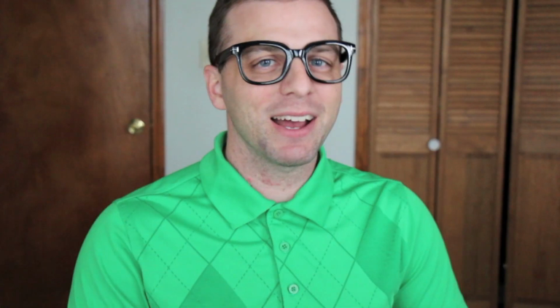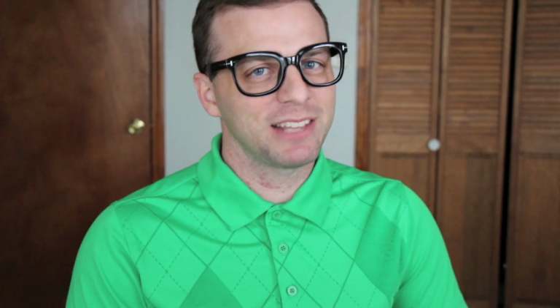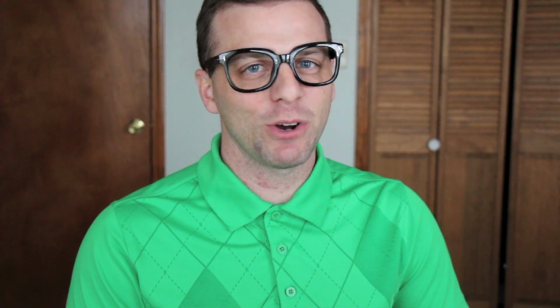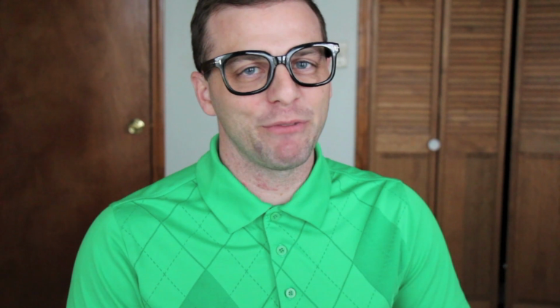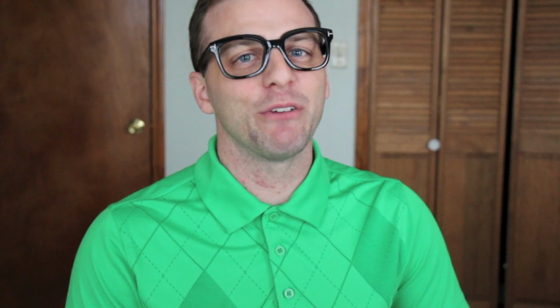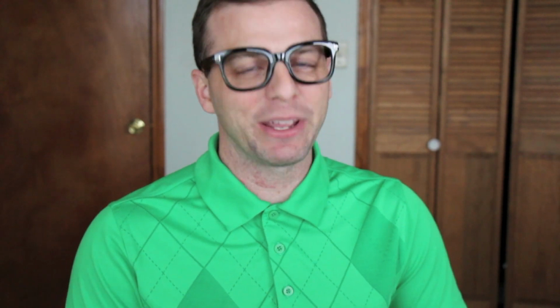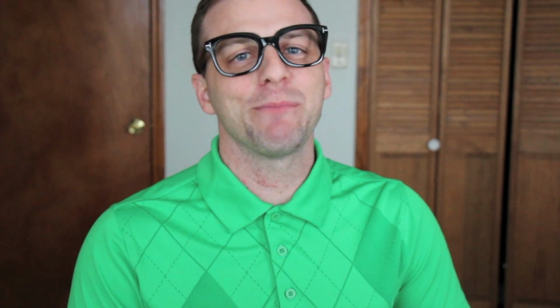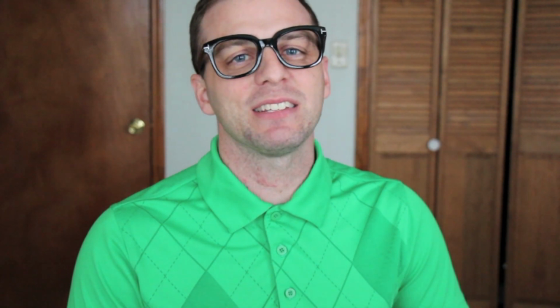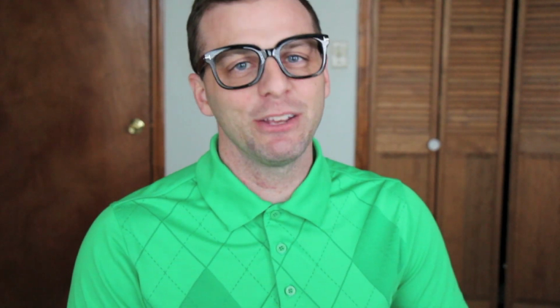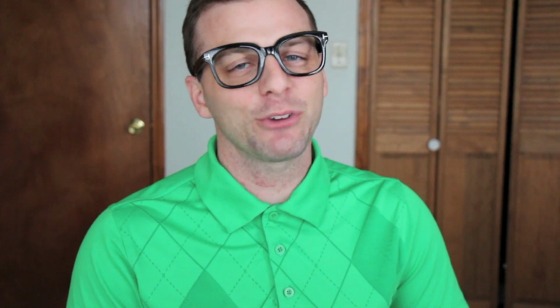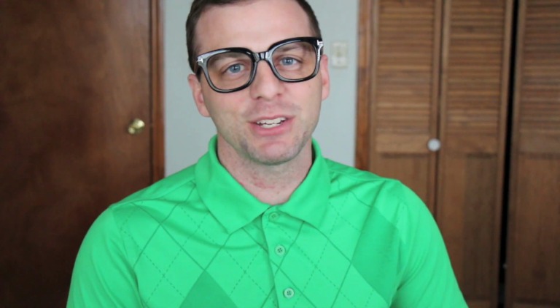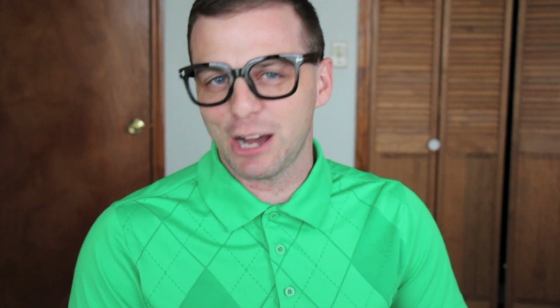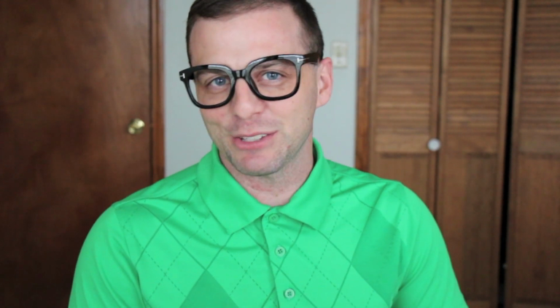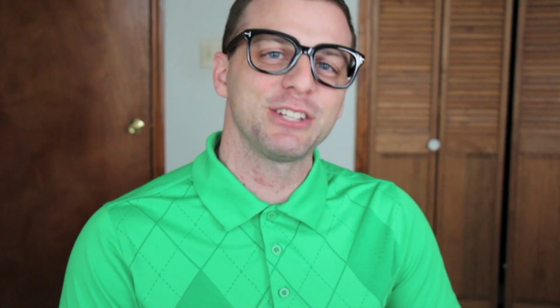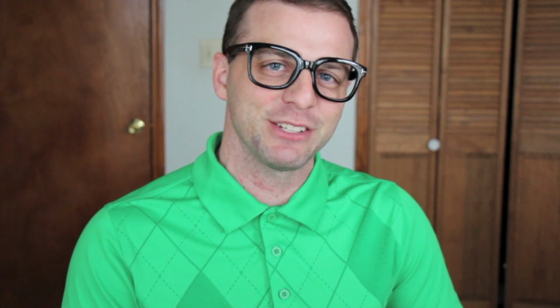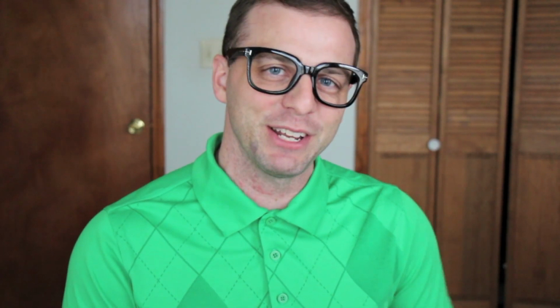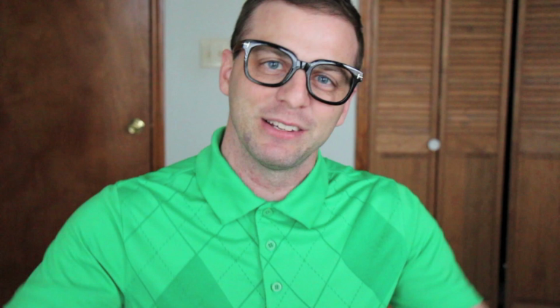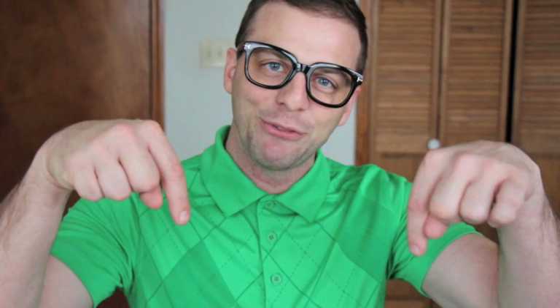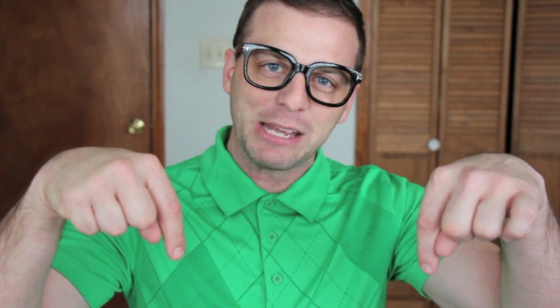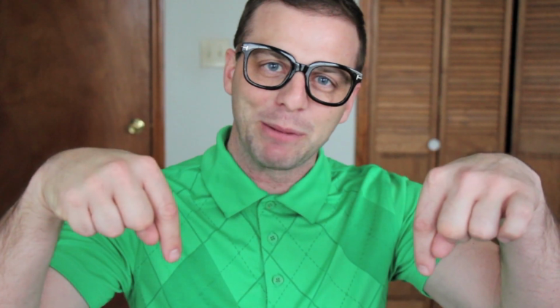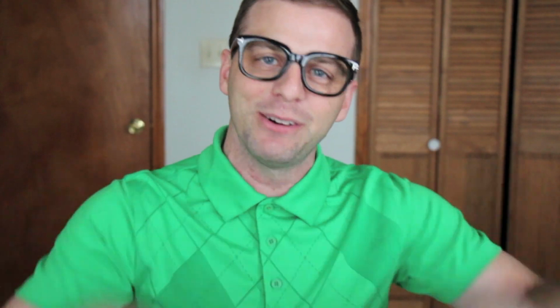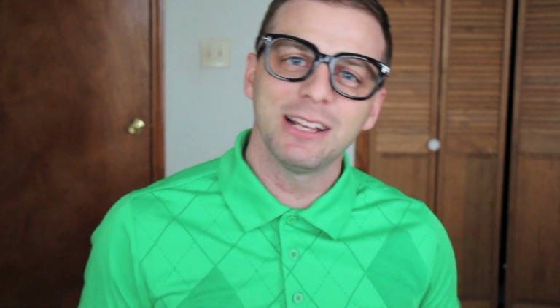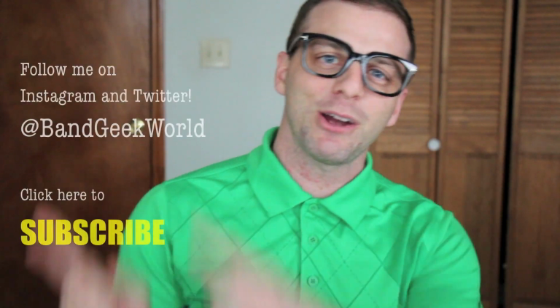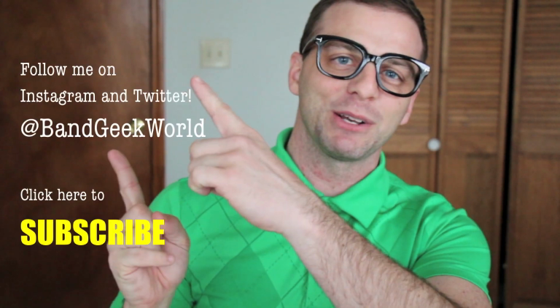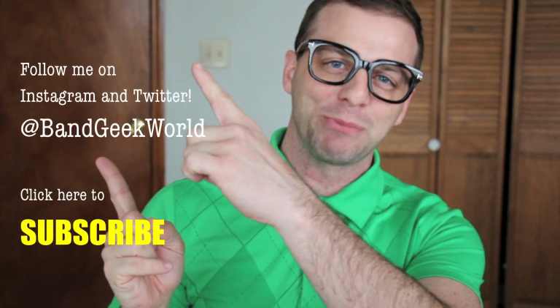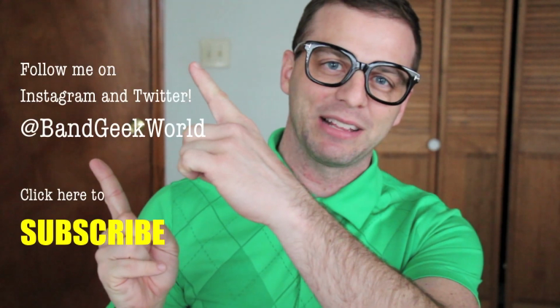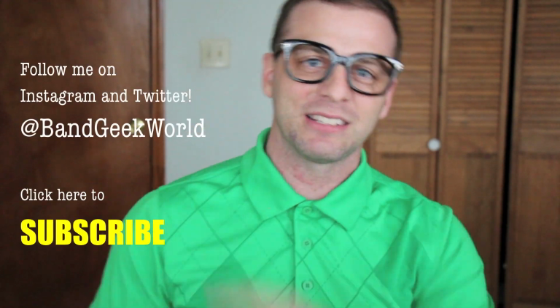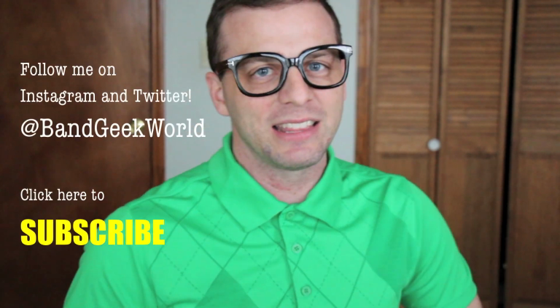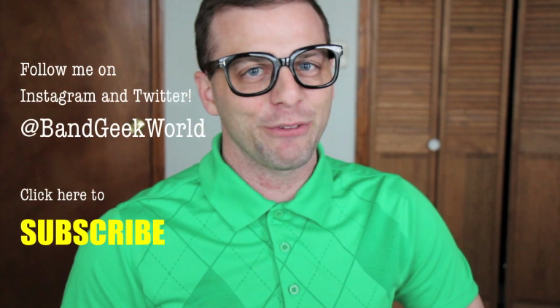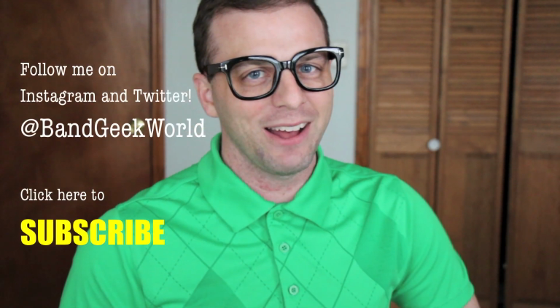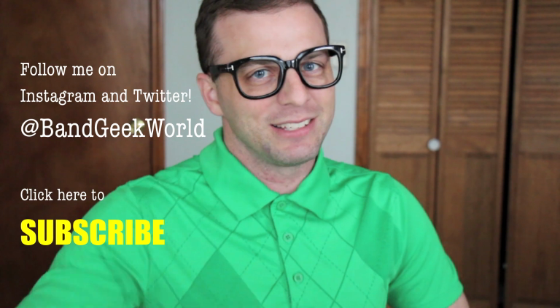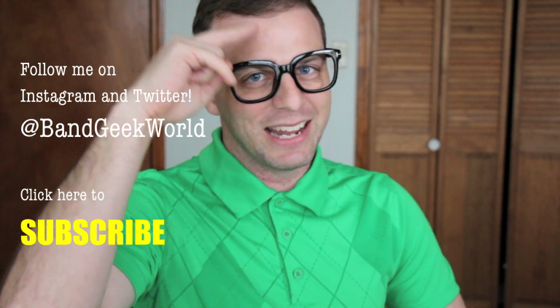Thanks for watching my video on flute care and maintenance. If you have questions, comments, or suggestions for videos, don't forget to email me below and subscribe using my social media links. That's all for now — see you next time!